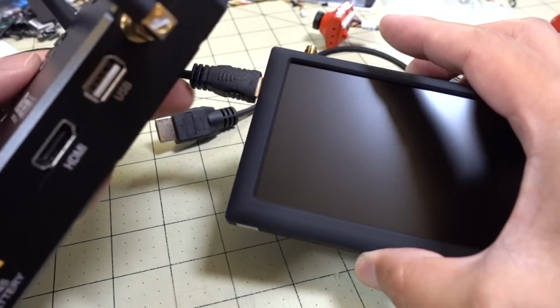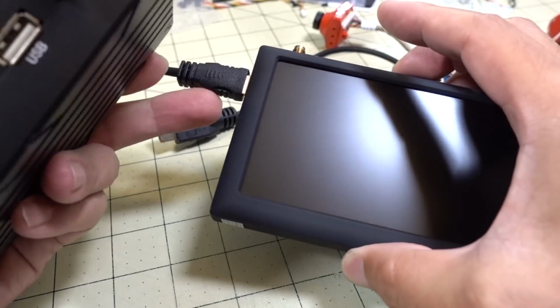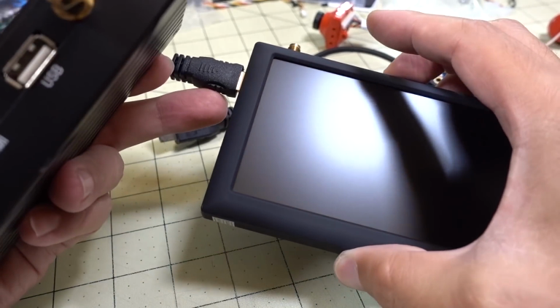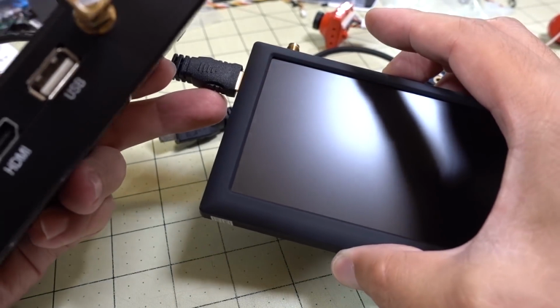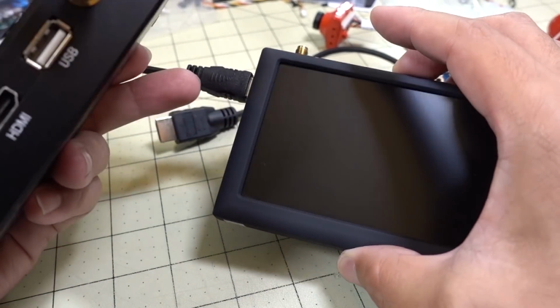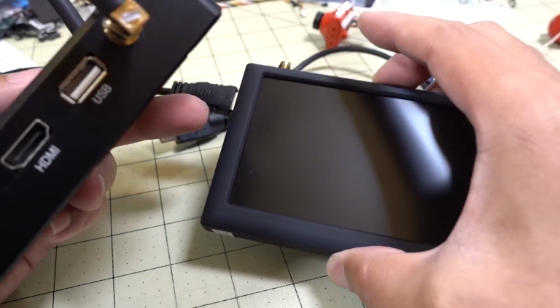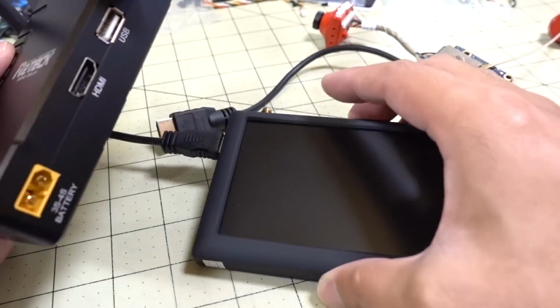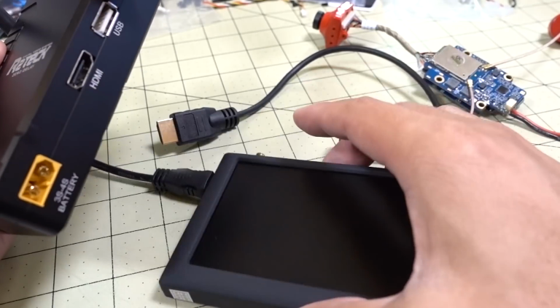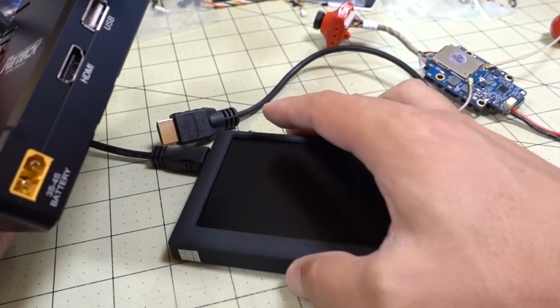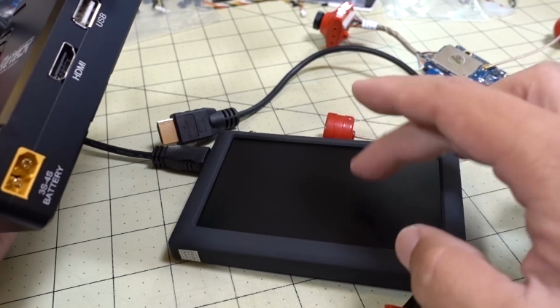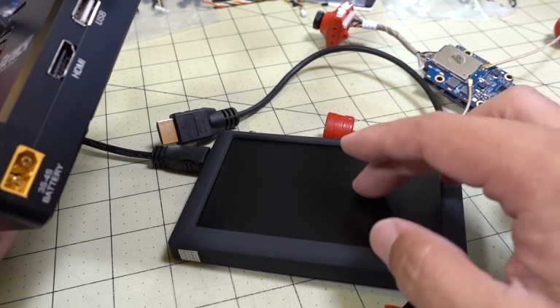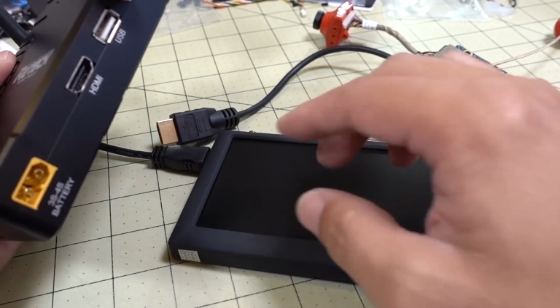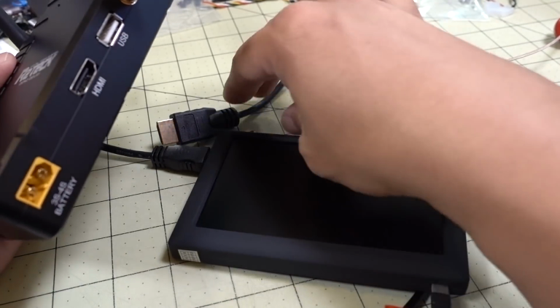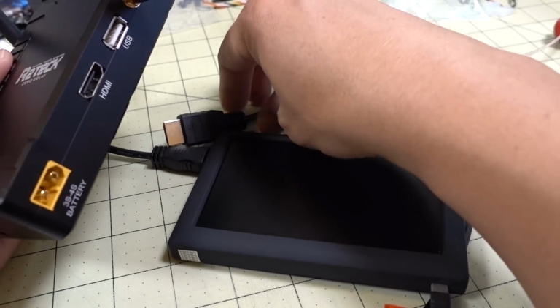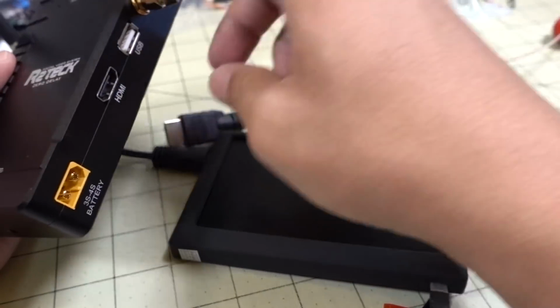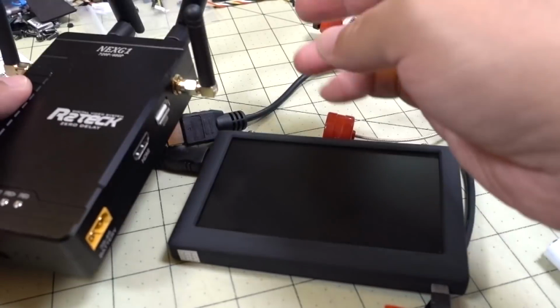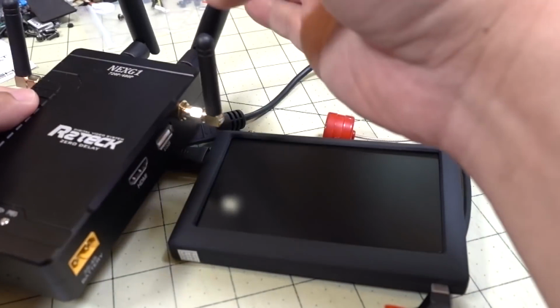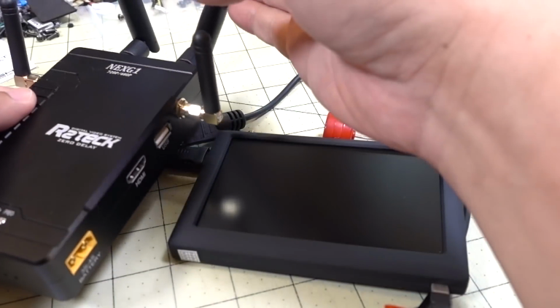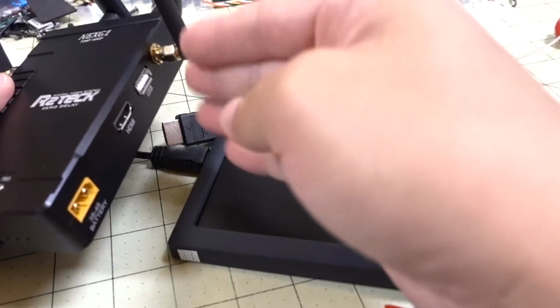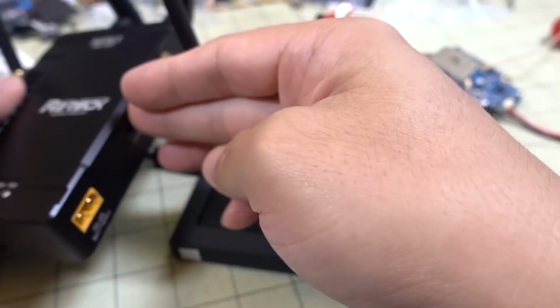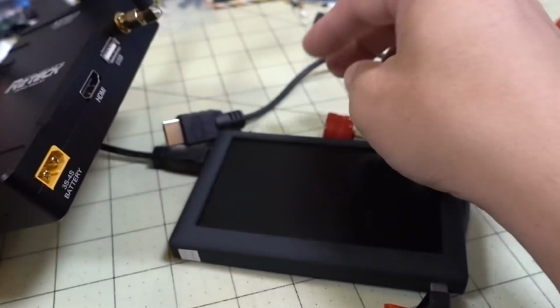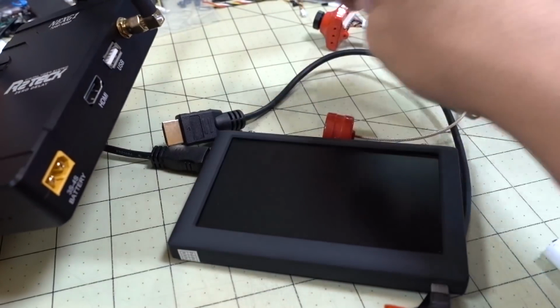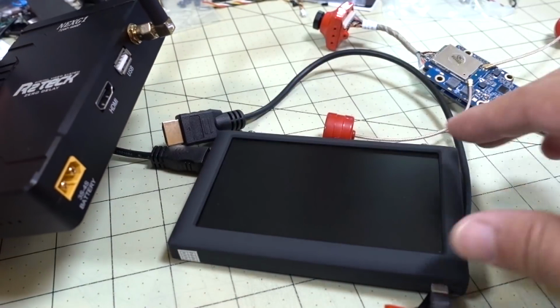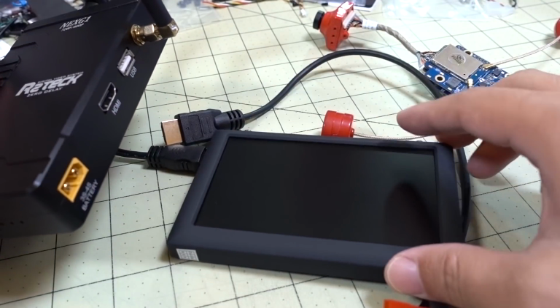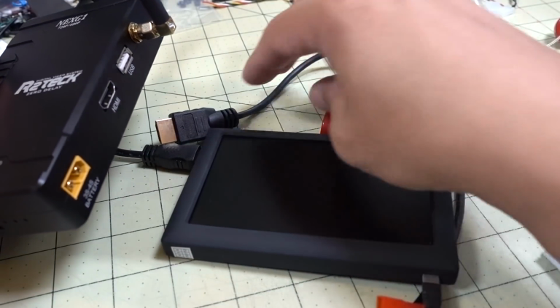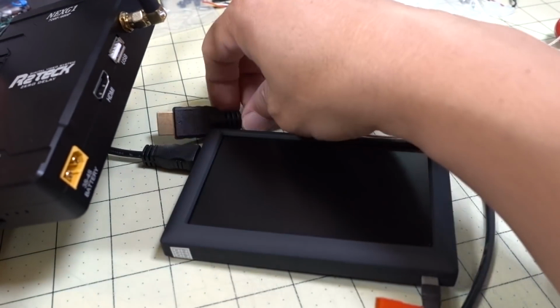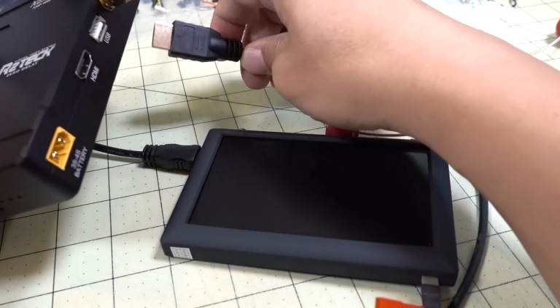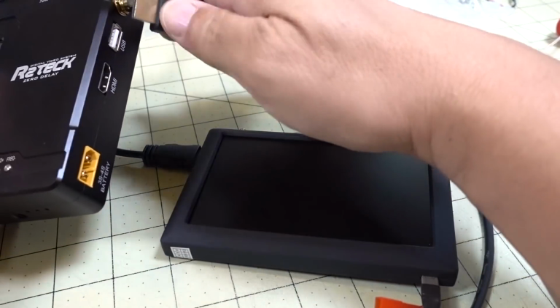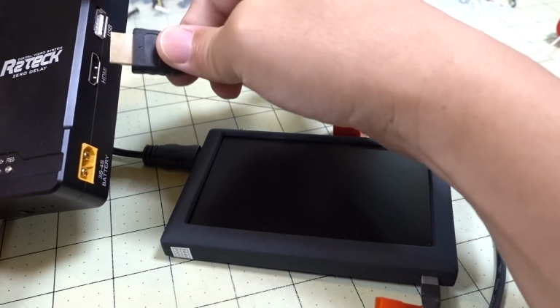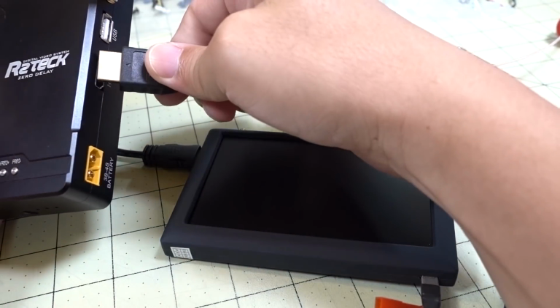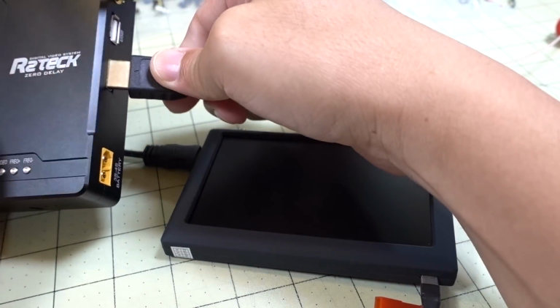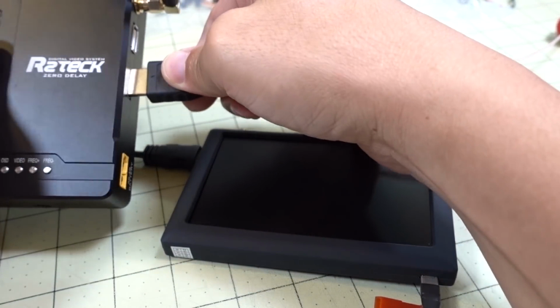This is a mini HDMI connector, and that's how we're going to see the image on the screen. The receiver receives the signal and sends it out via HDMI. We'll go ahead and plug this in and power everything up.